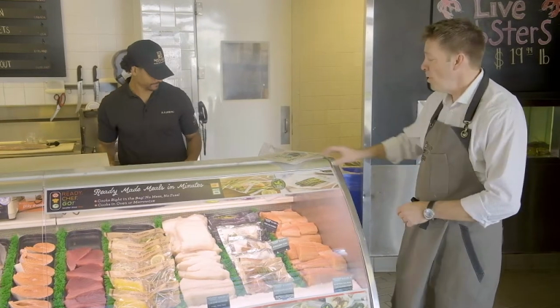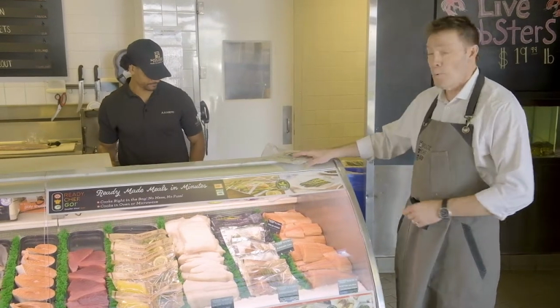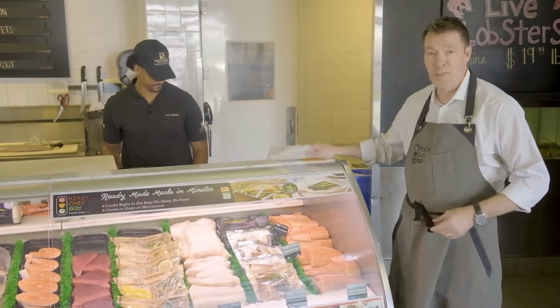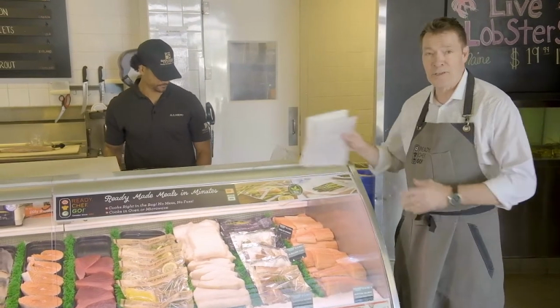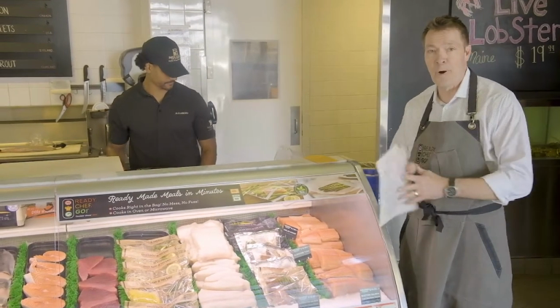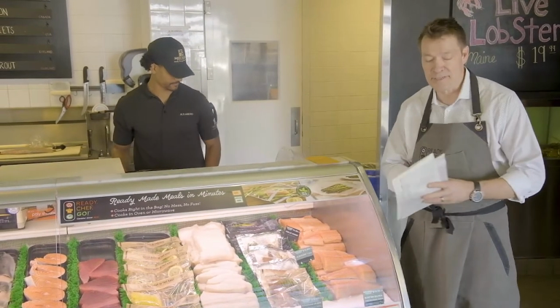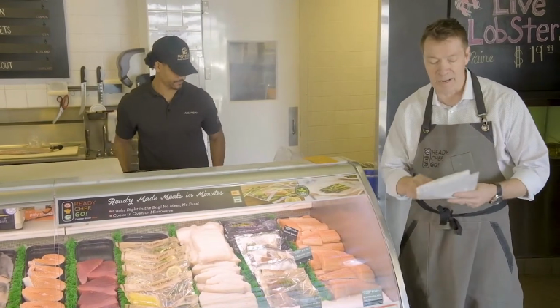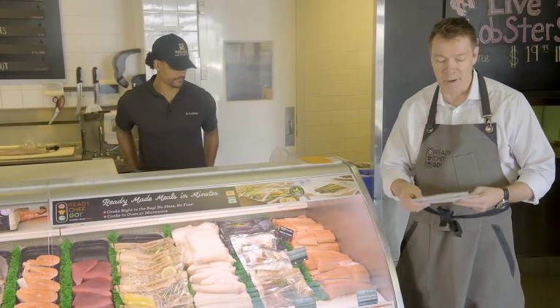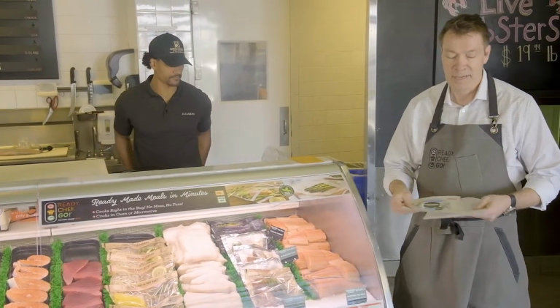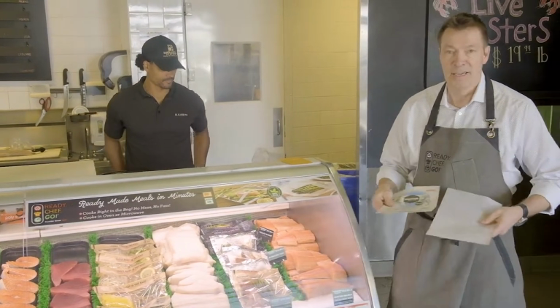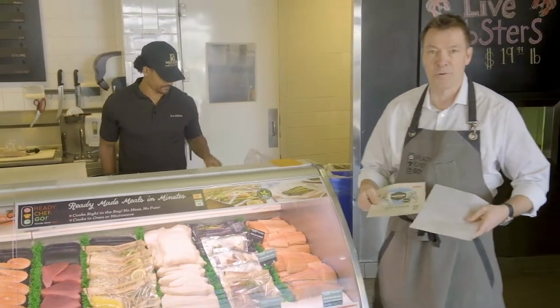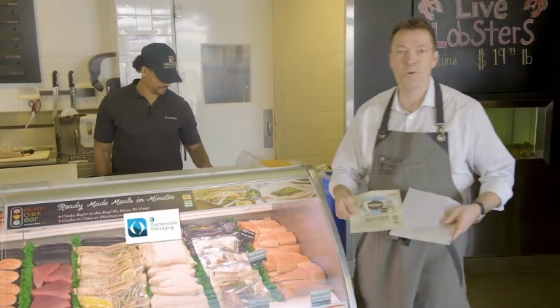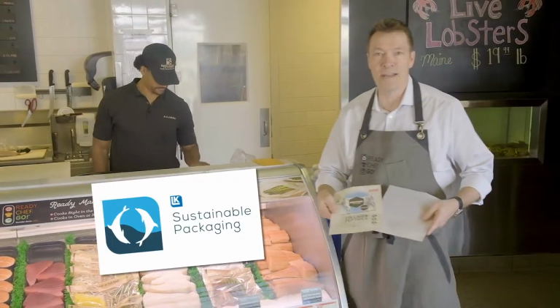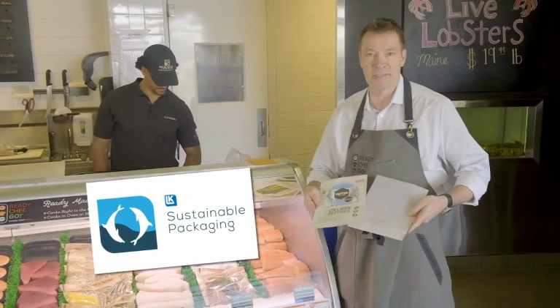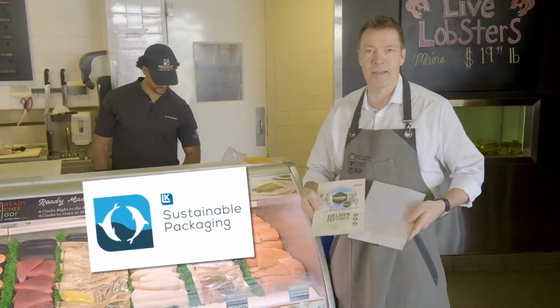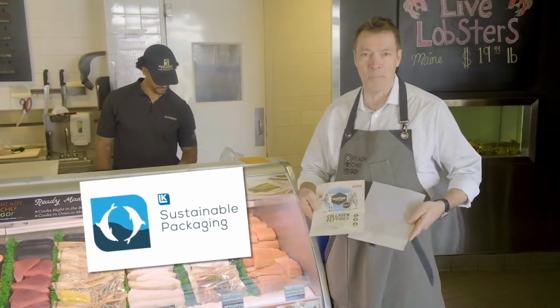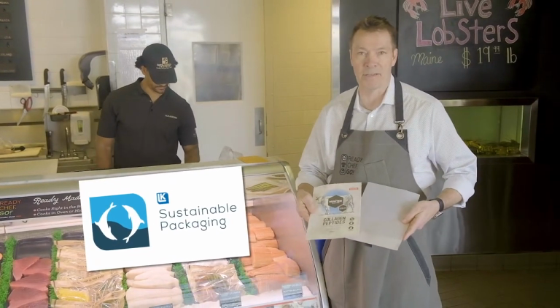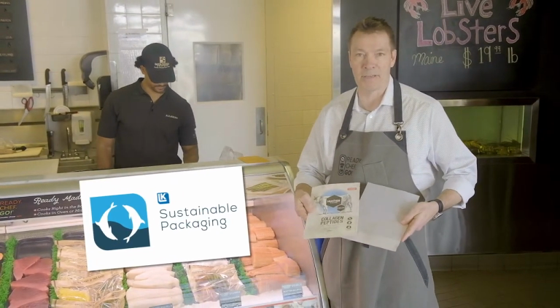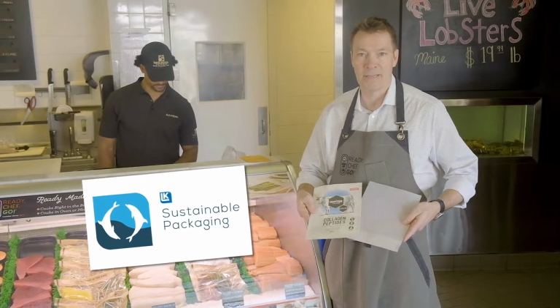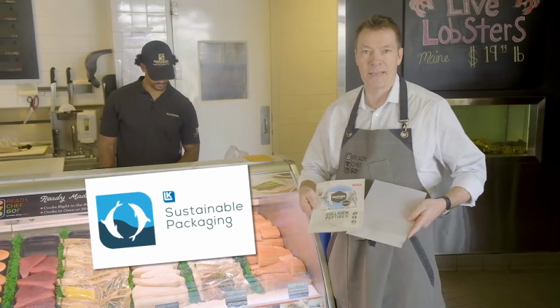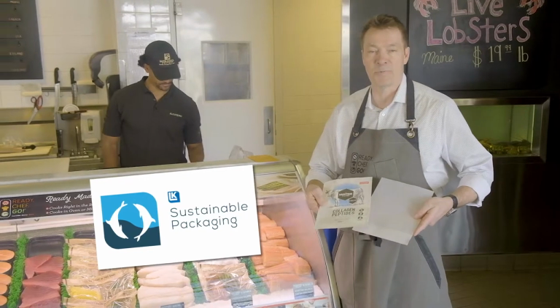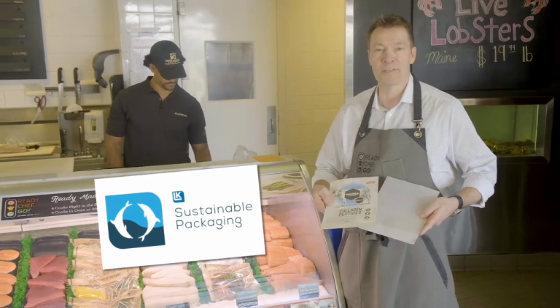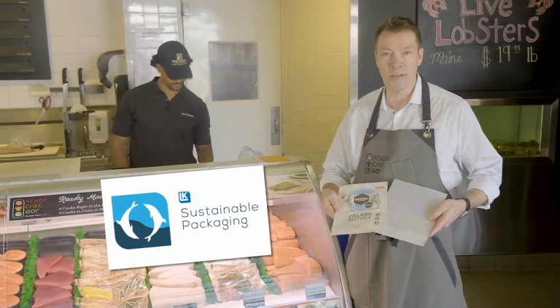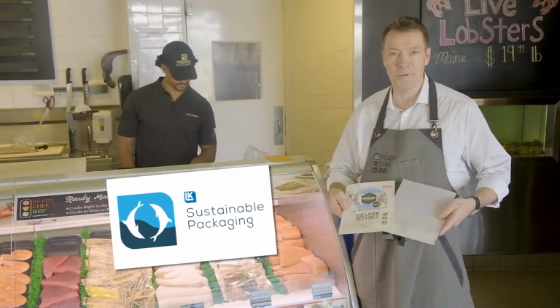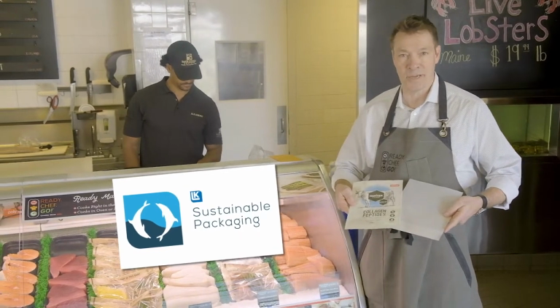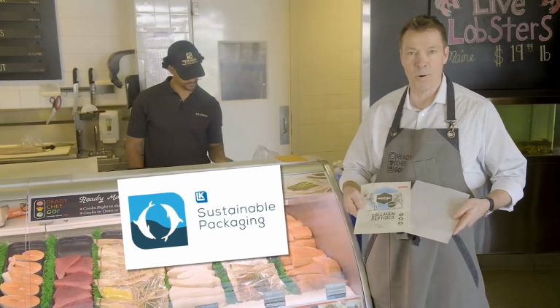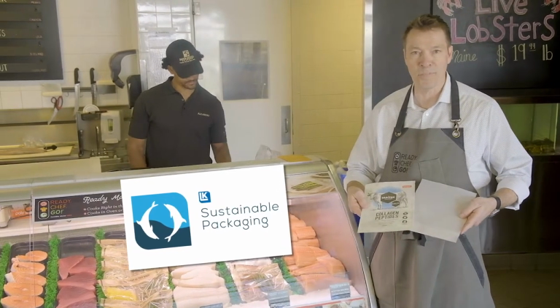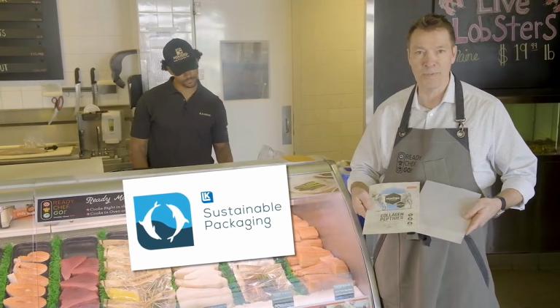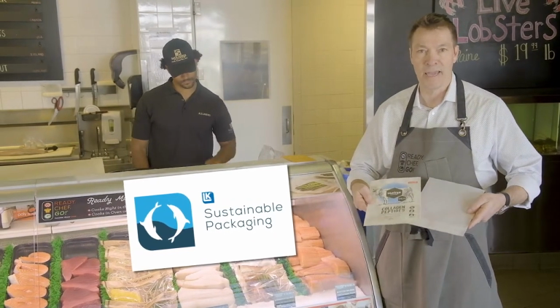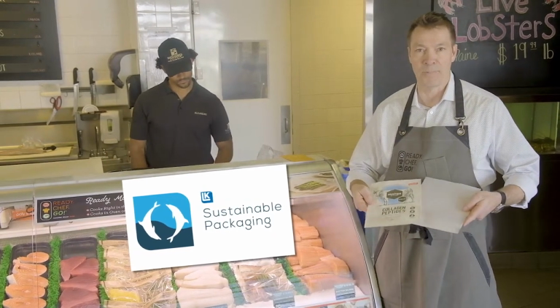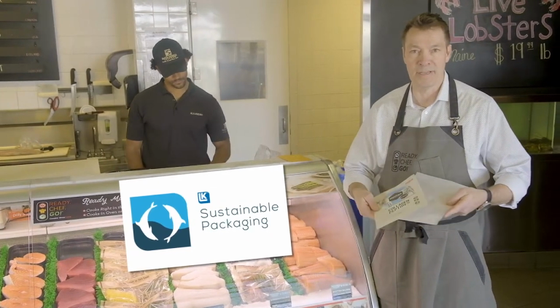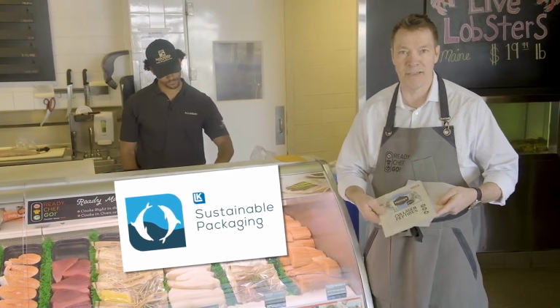One of the things I'm most excited about is our new line of sustainable packaging. It is recyclable, compostable, and marine safe.